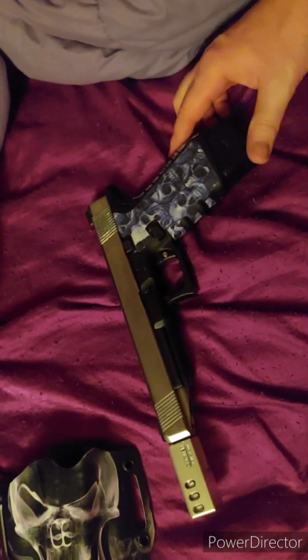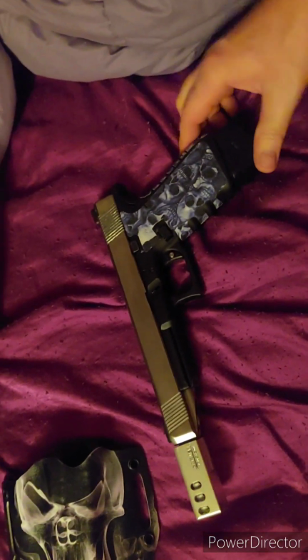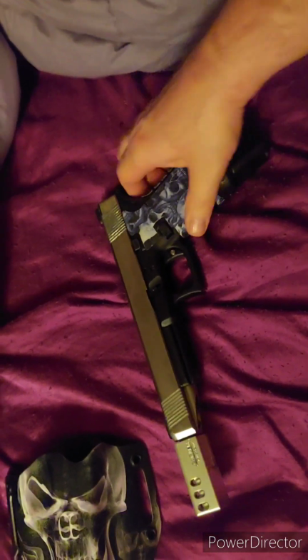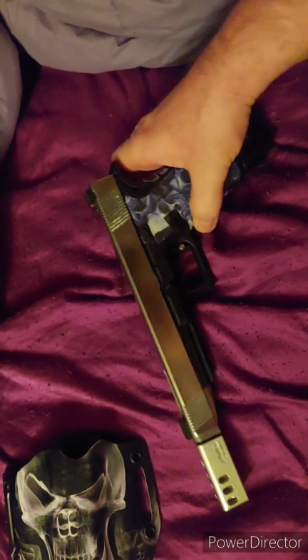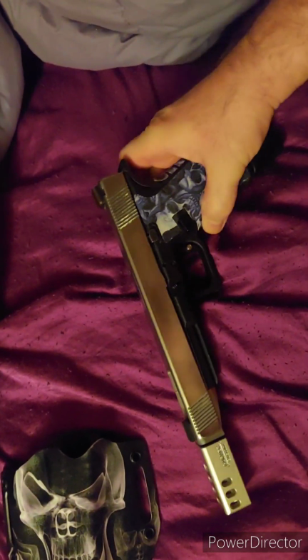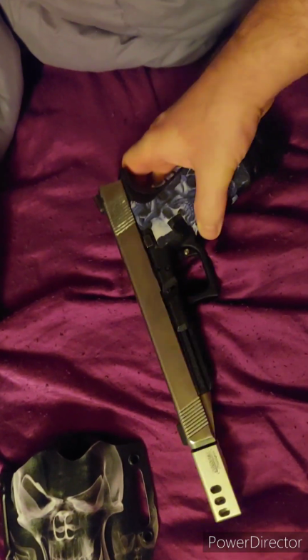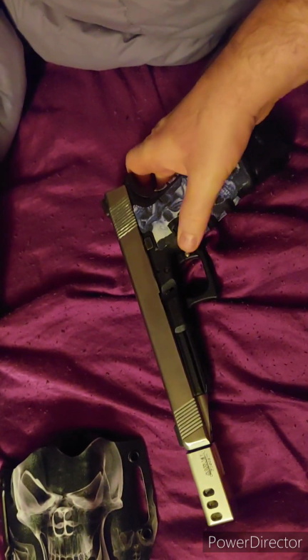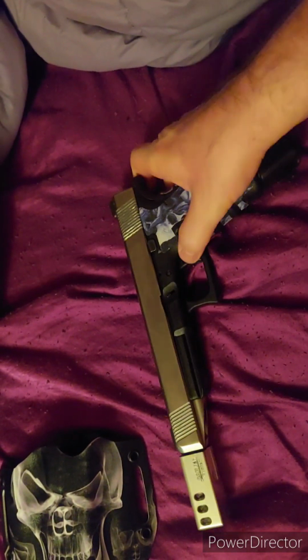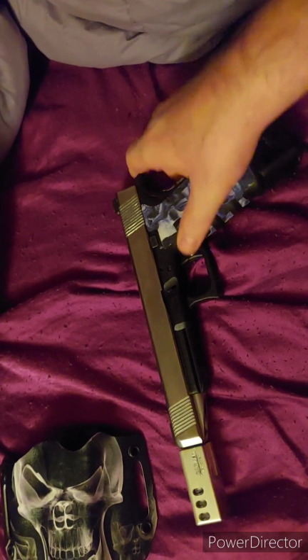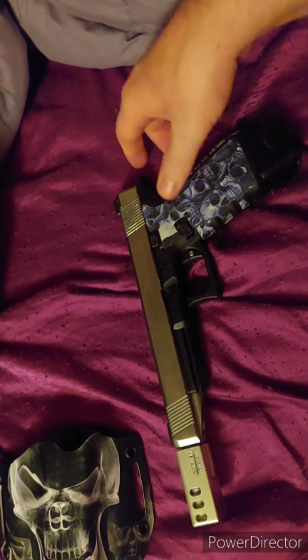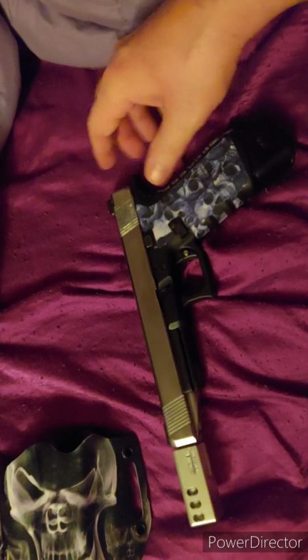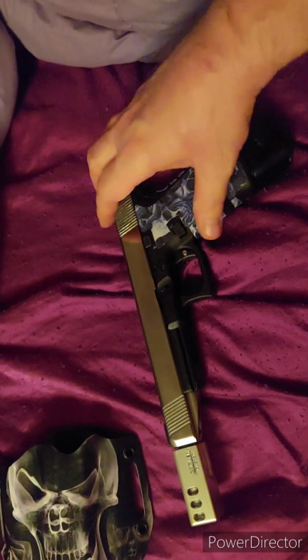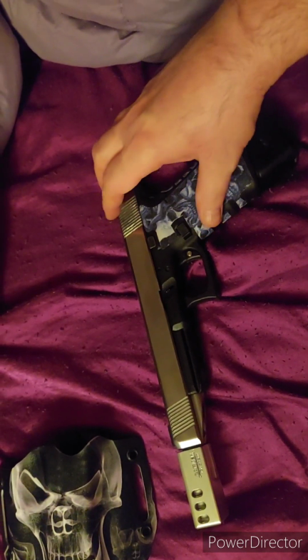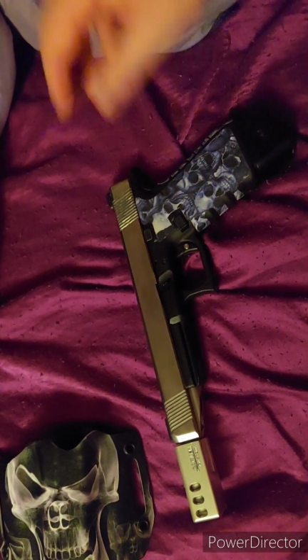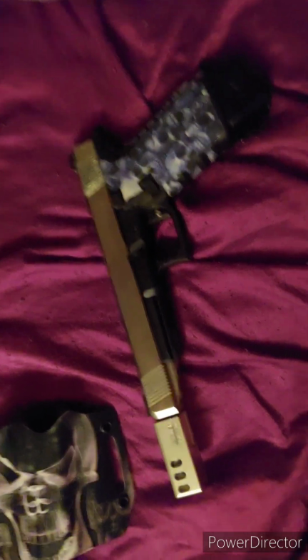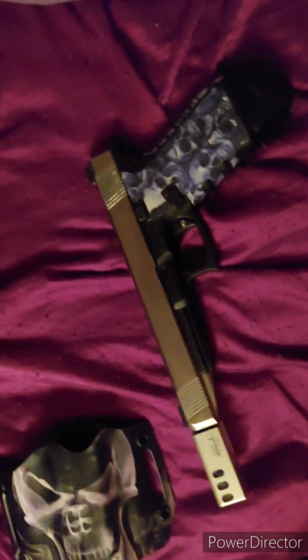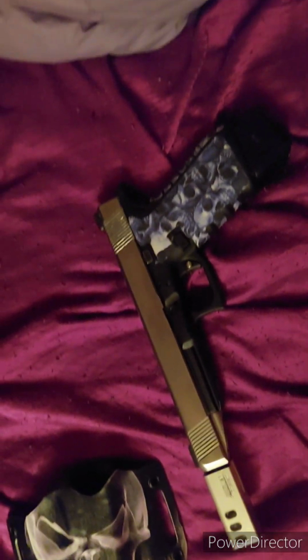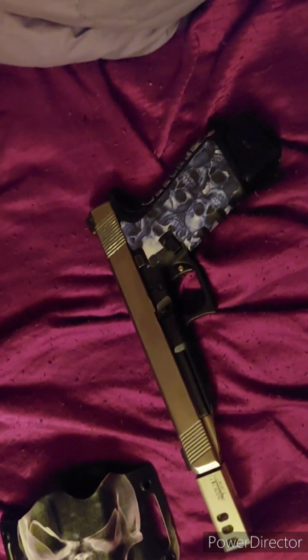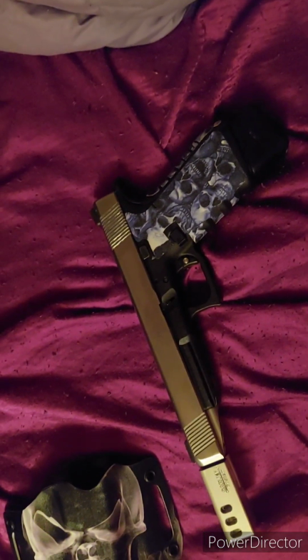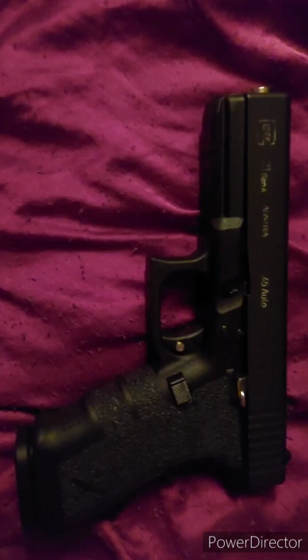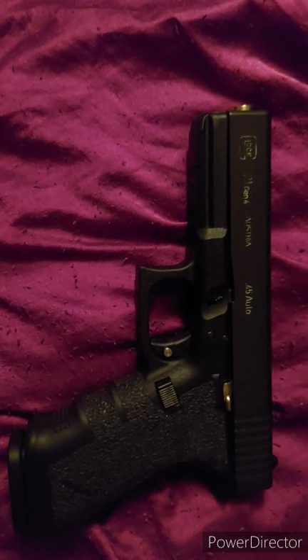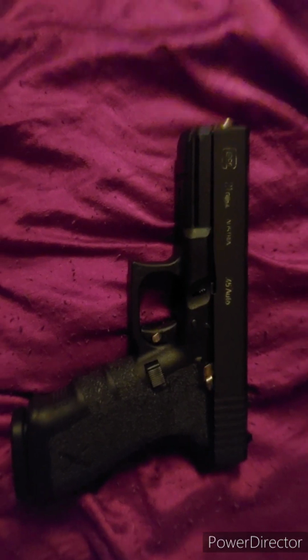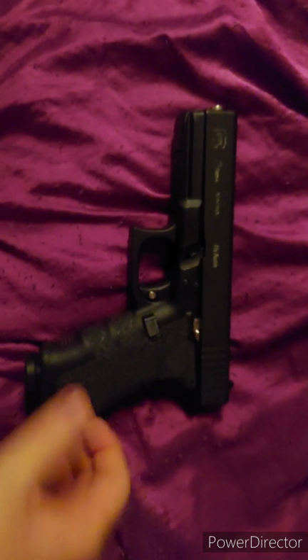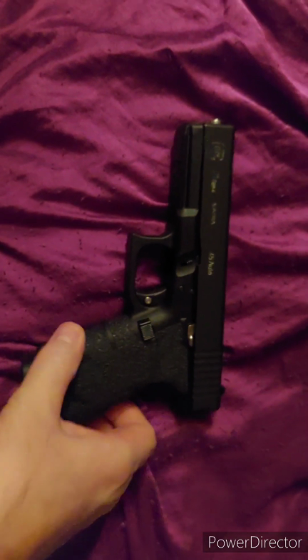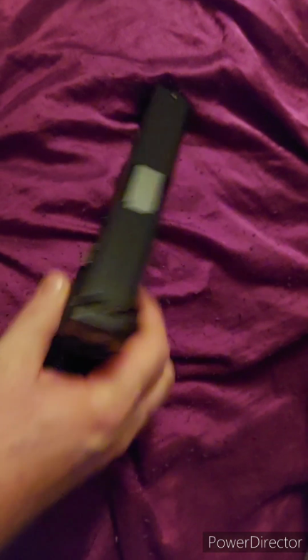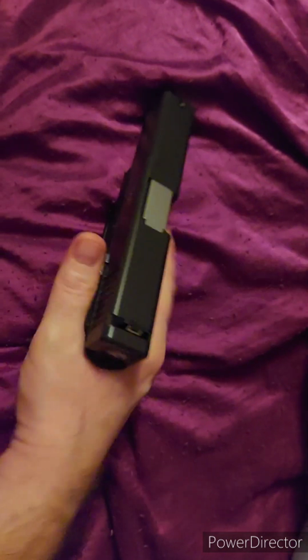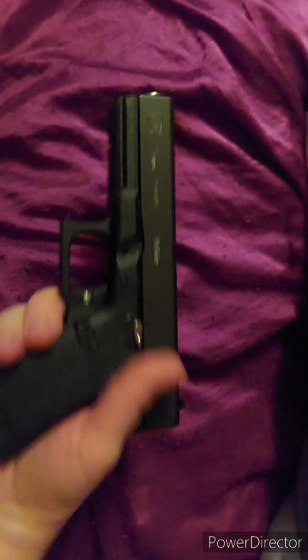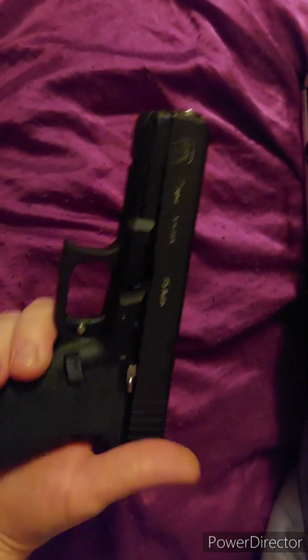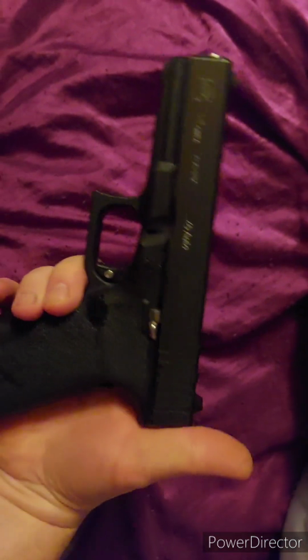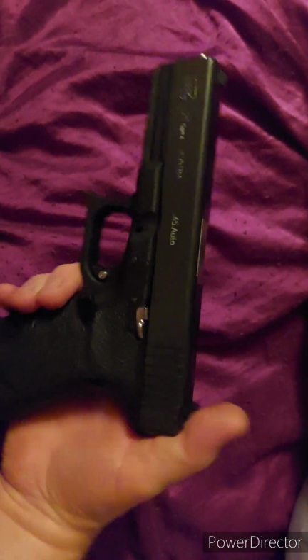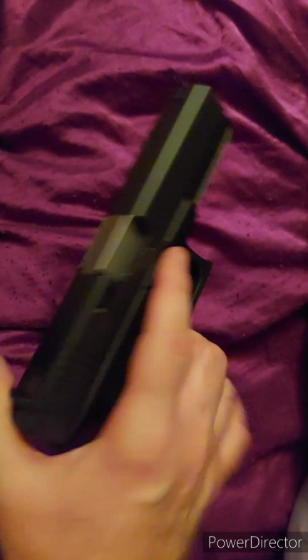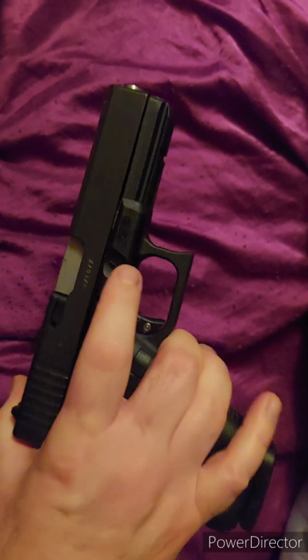Eventually I'll get some shooting videos — I just never have time, I work six or seven nights a week. Alright, peace out. I made another video — this is my Glock 21 set up for 45 Super.